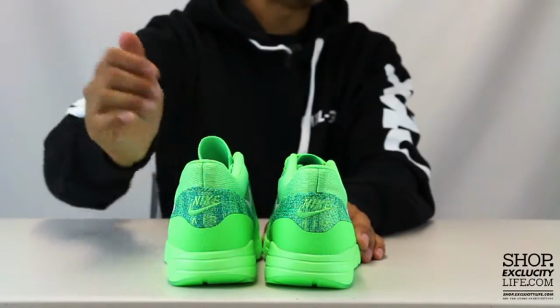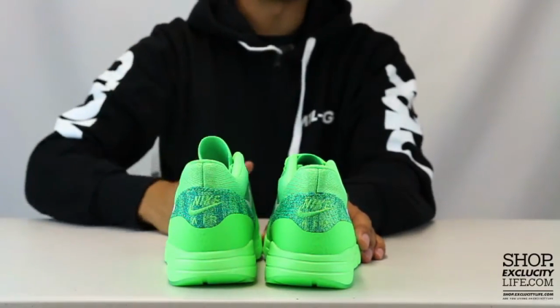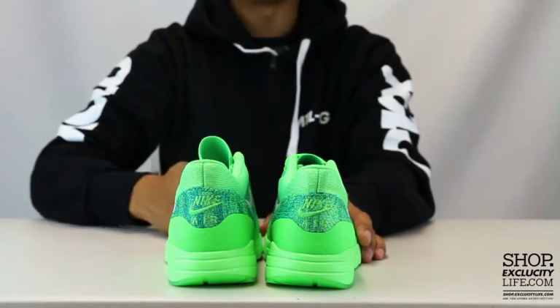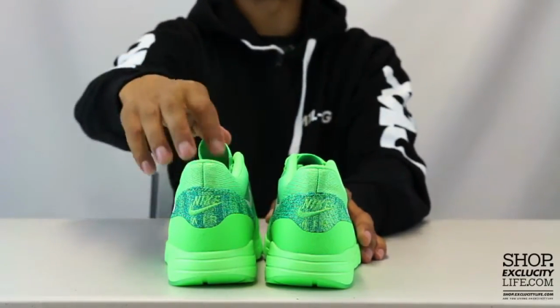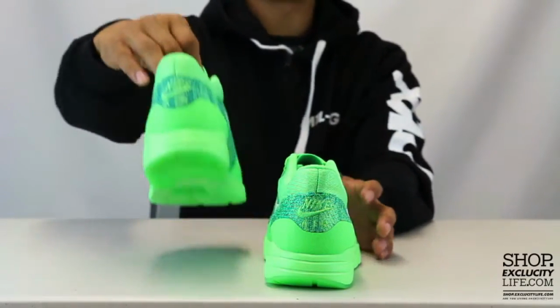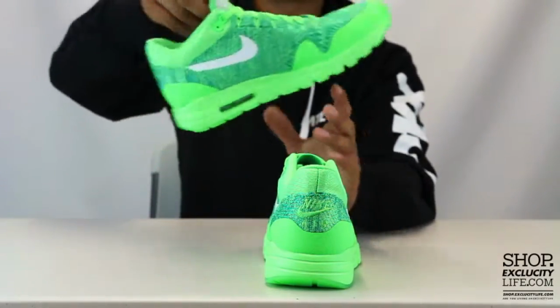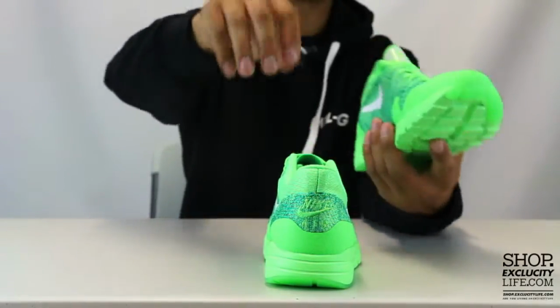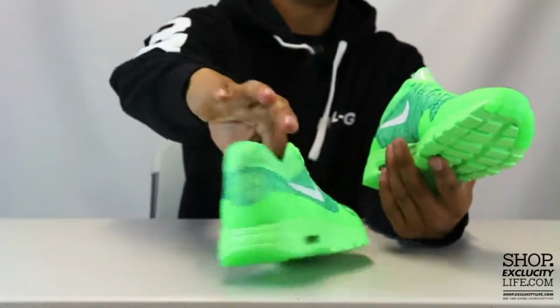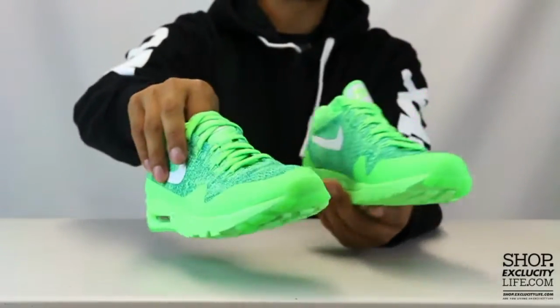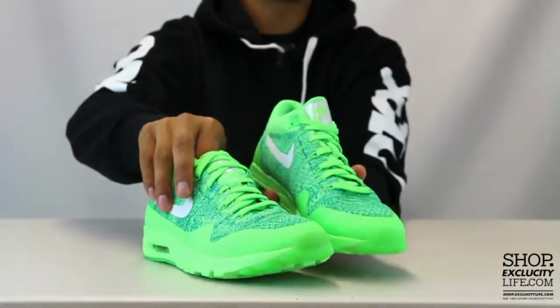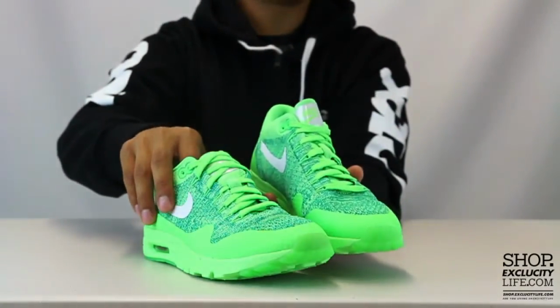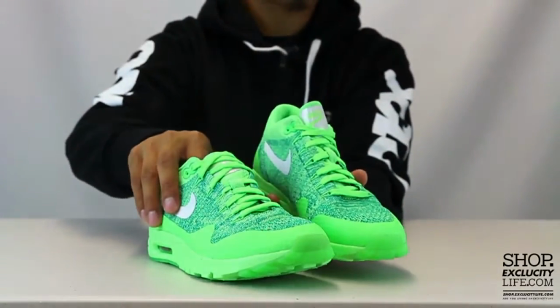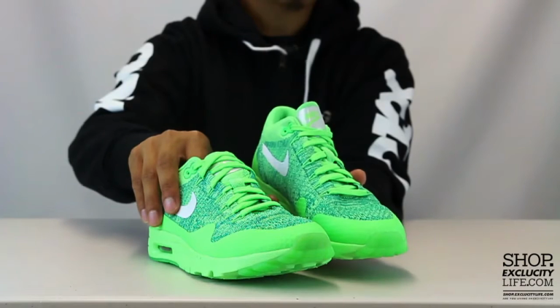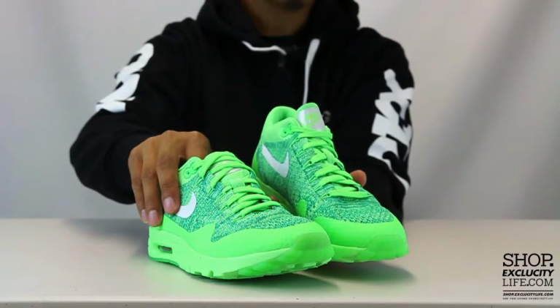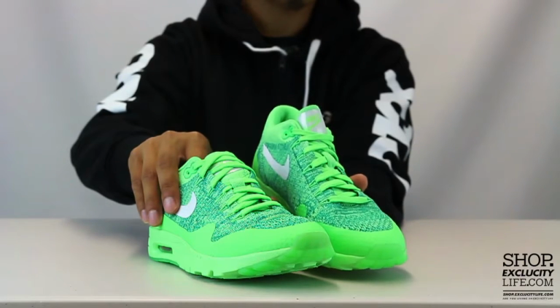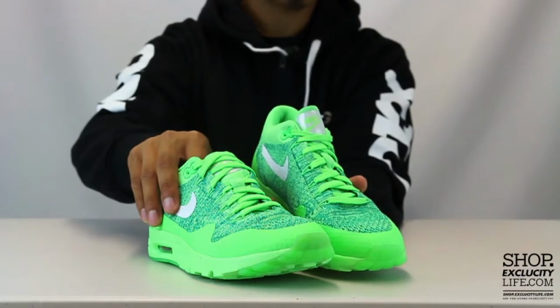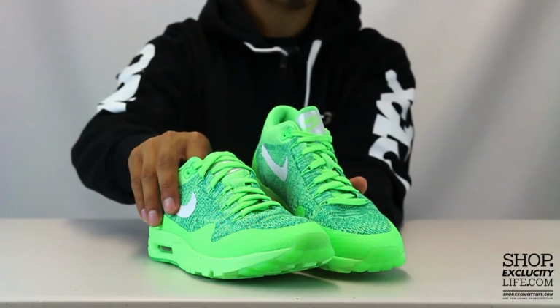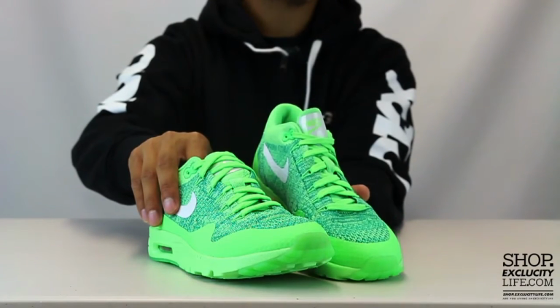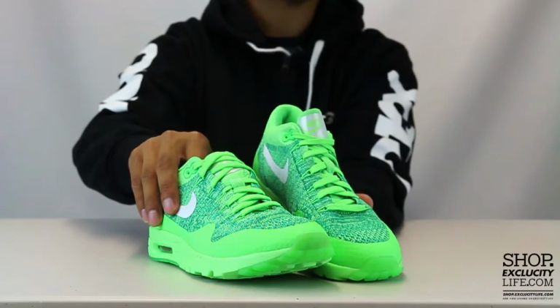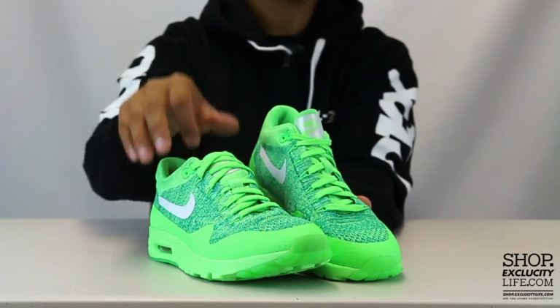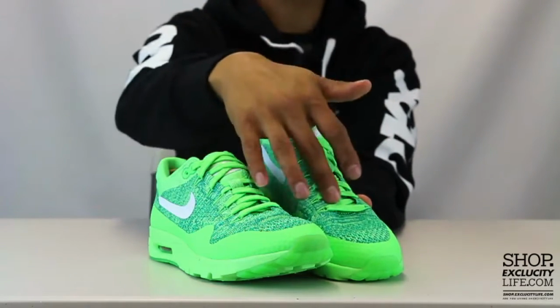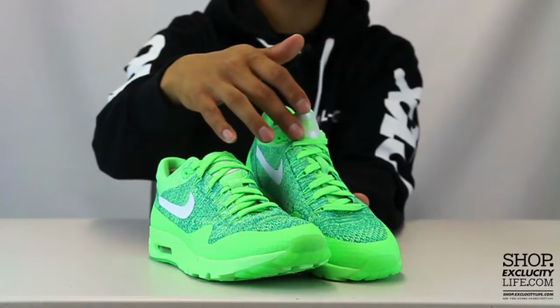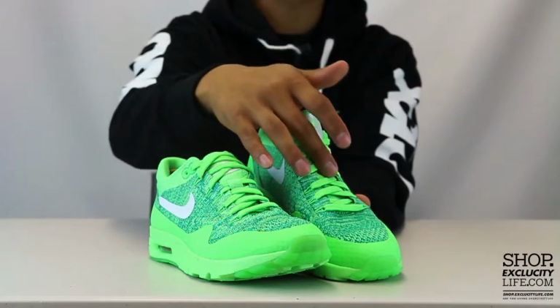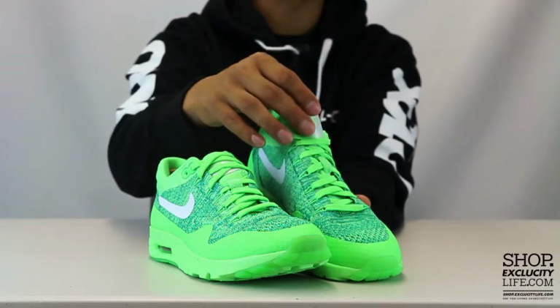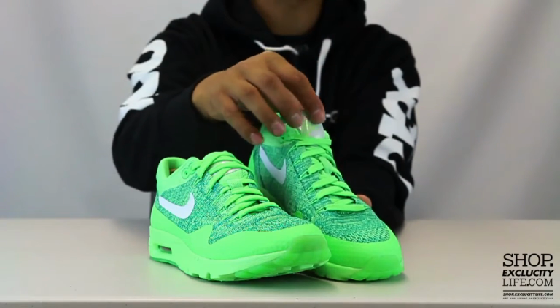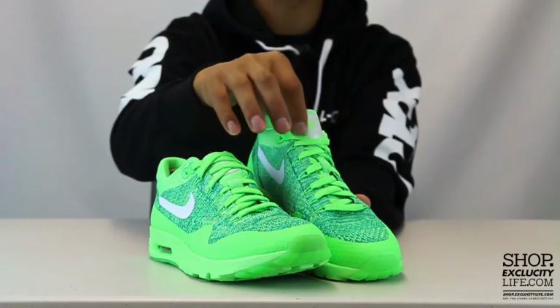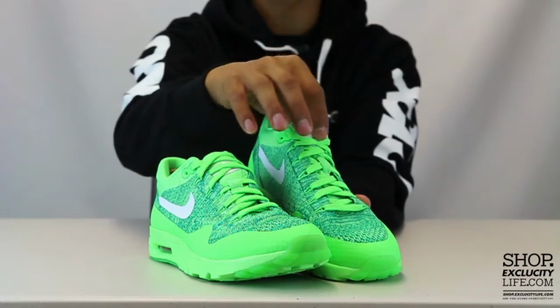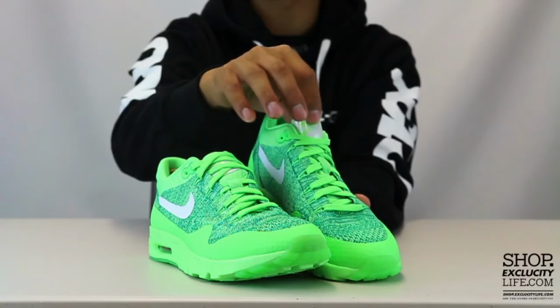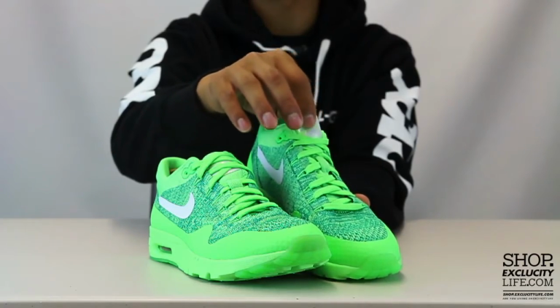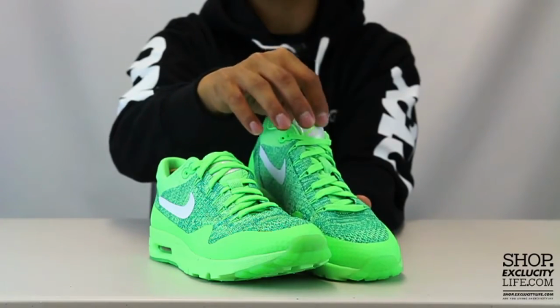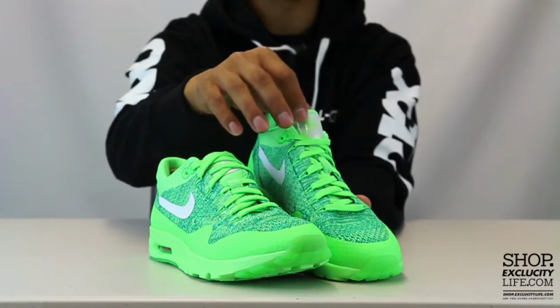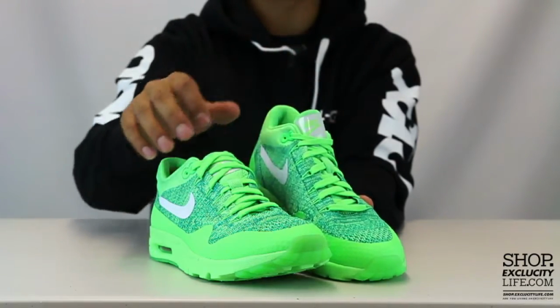On the back you've got your Nike Air embroidery right there in that green colorway. The shoes come with flat laces along with the Nike Air tab at the top of the tongue.